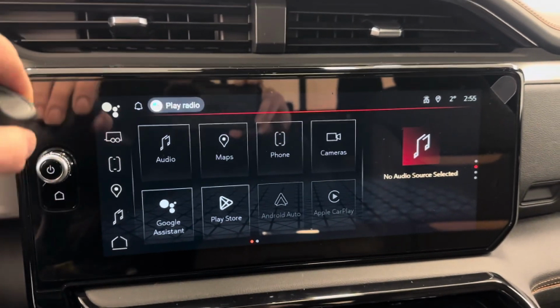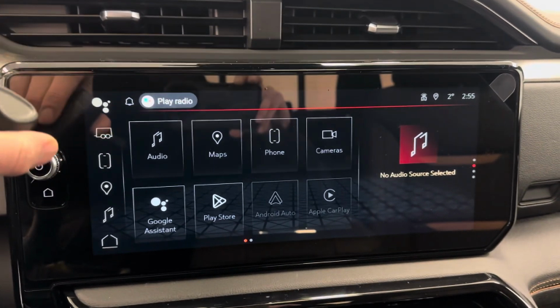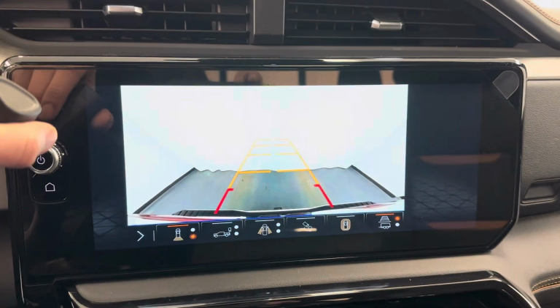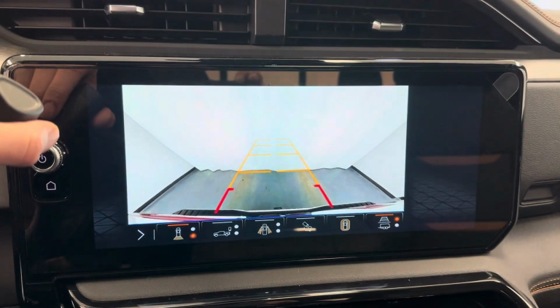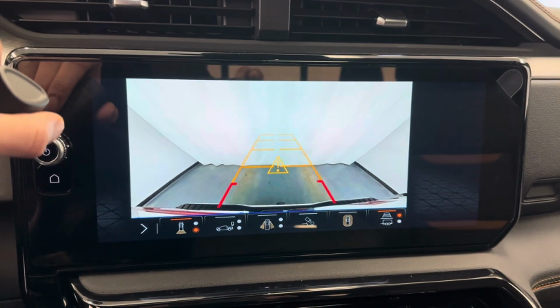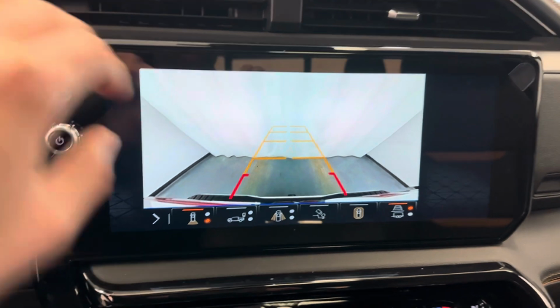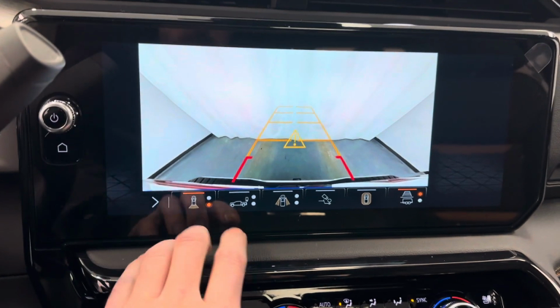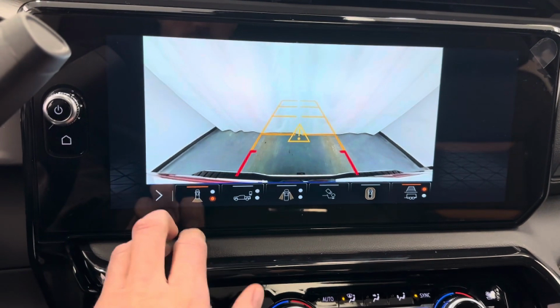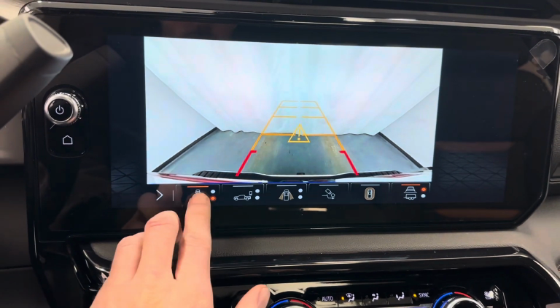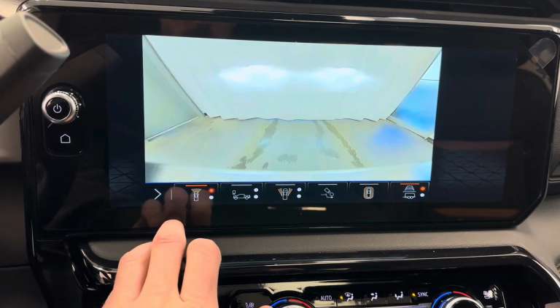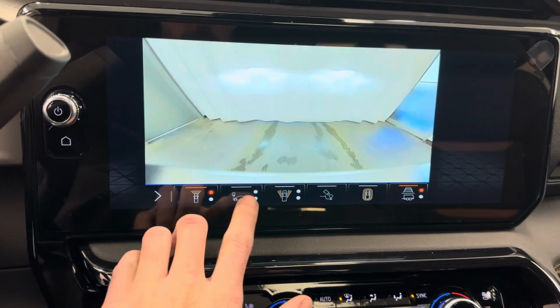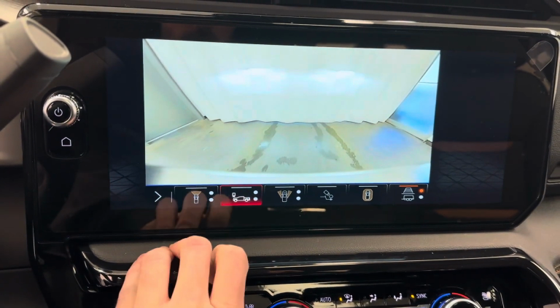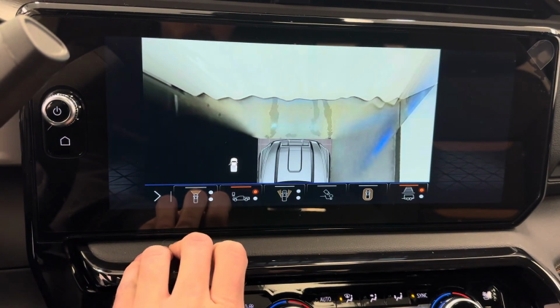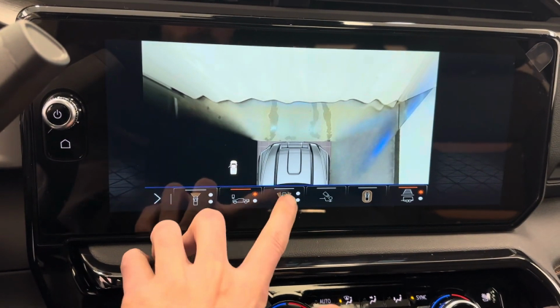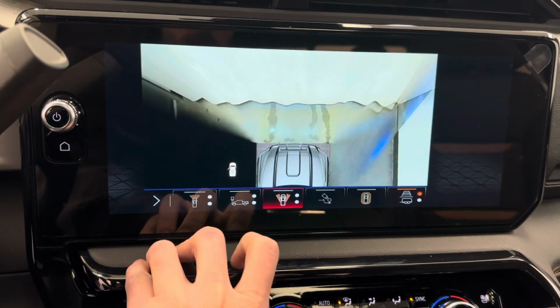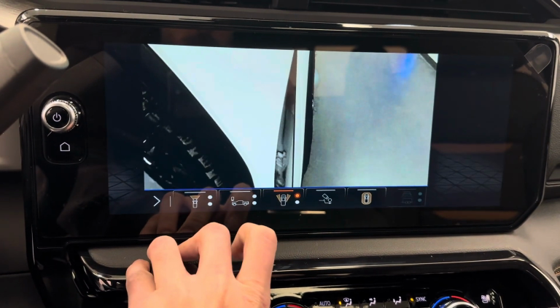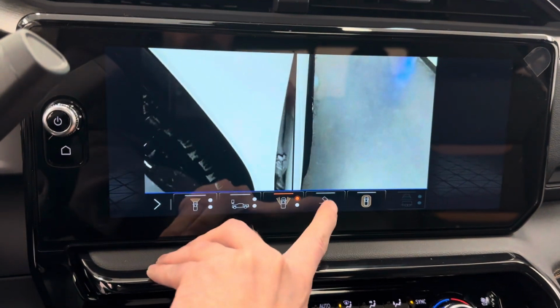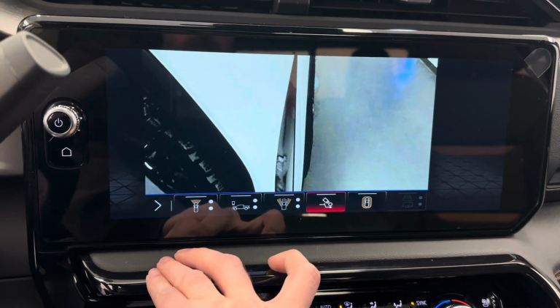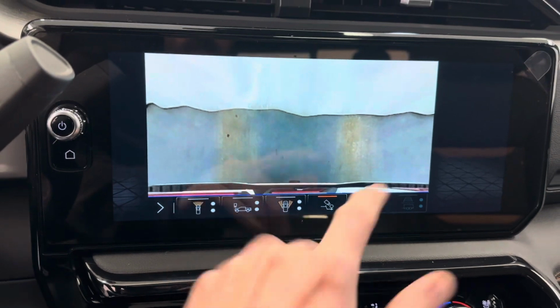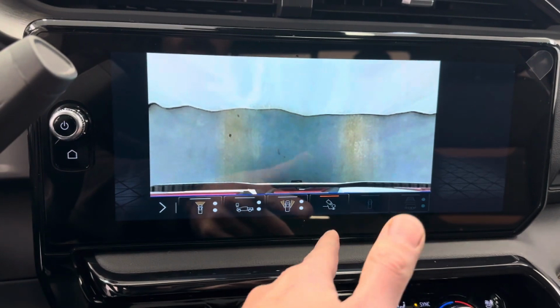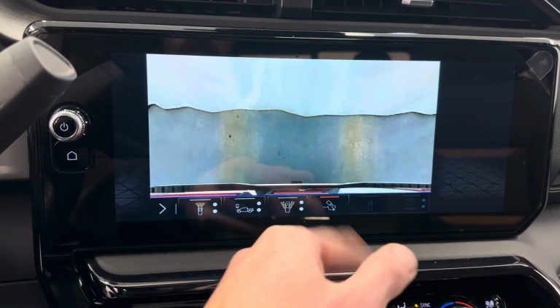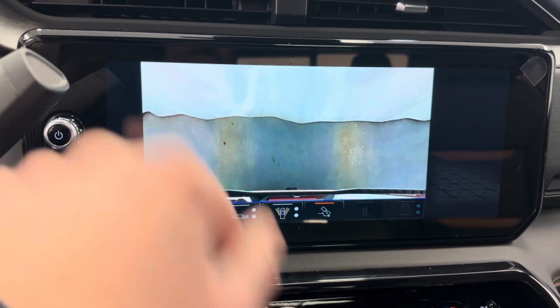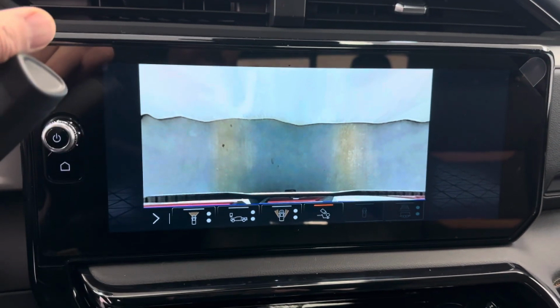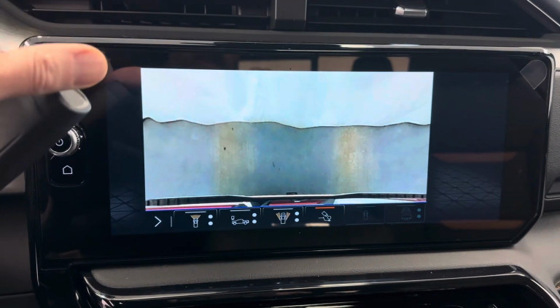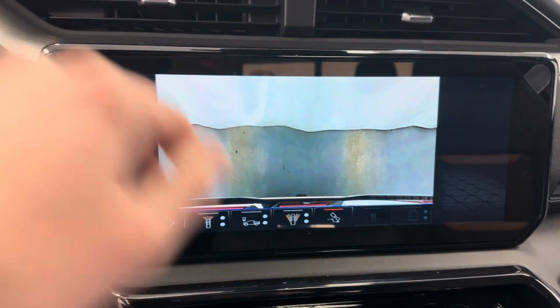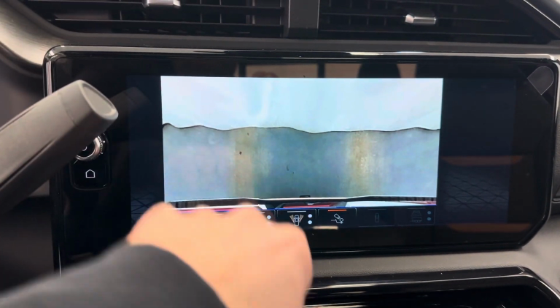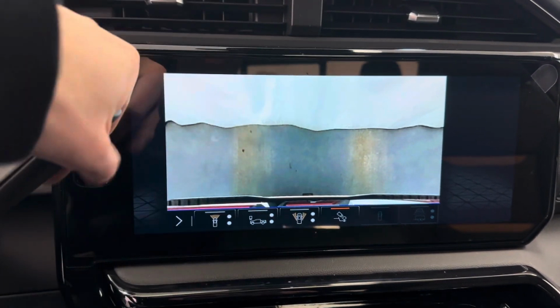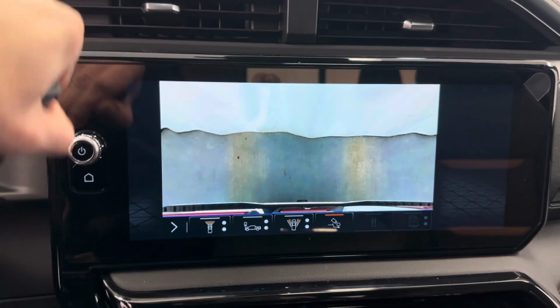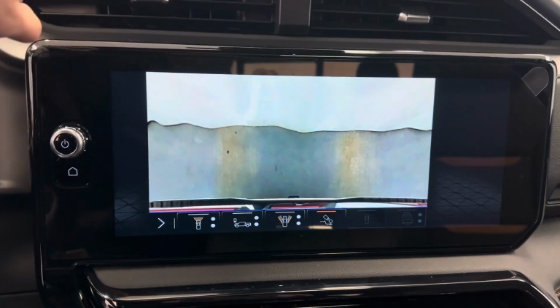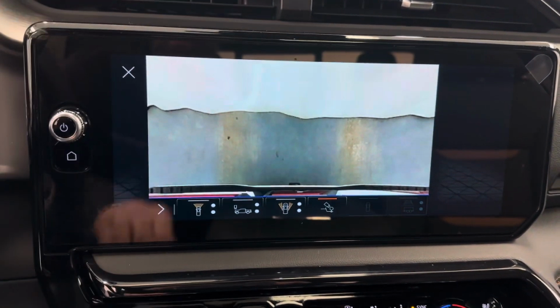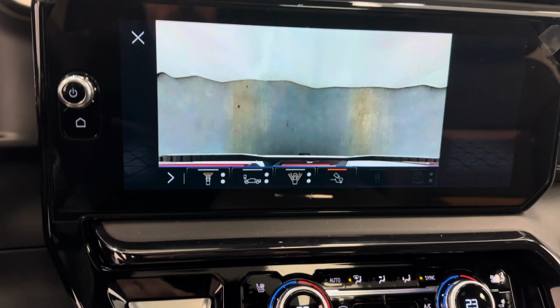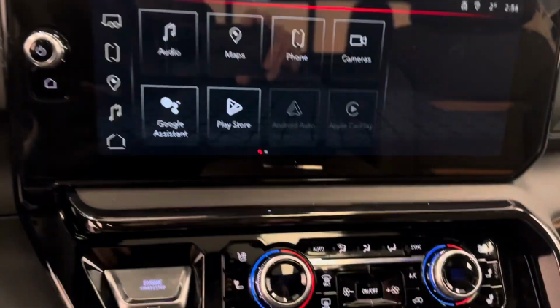Vehicle also comes with a reverse camera with a few different angles. Front from the top — this one's handy. It takes a picture of your hitch for when you're loading your trailer.